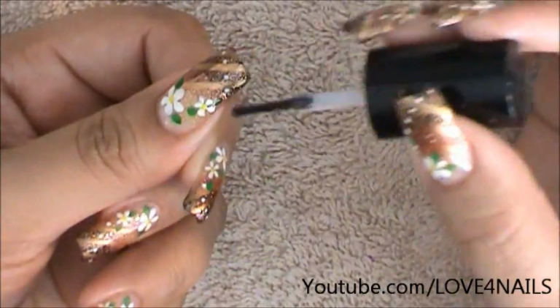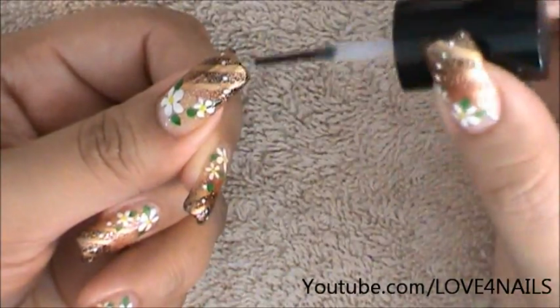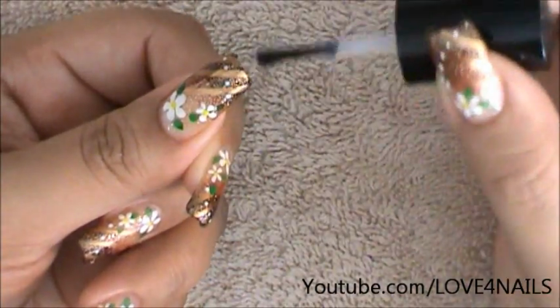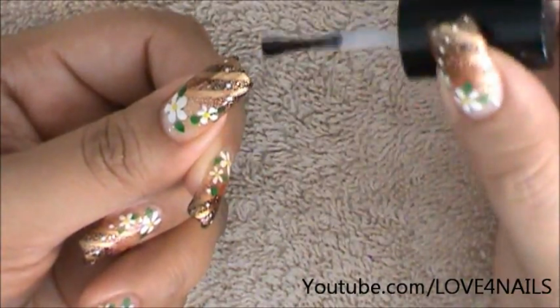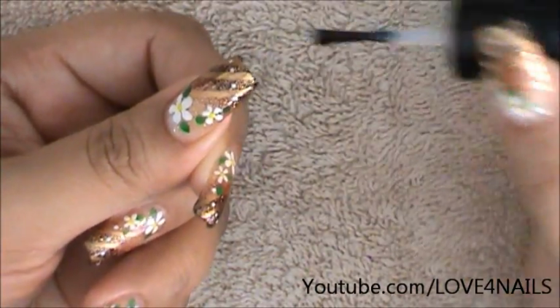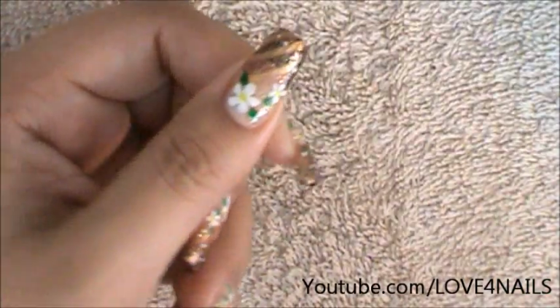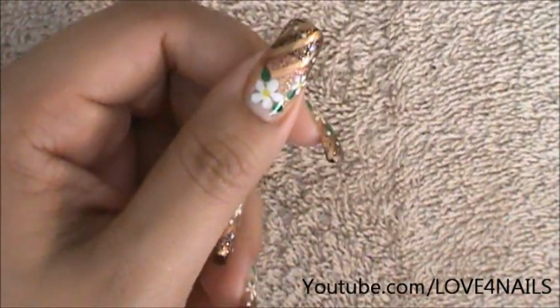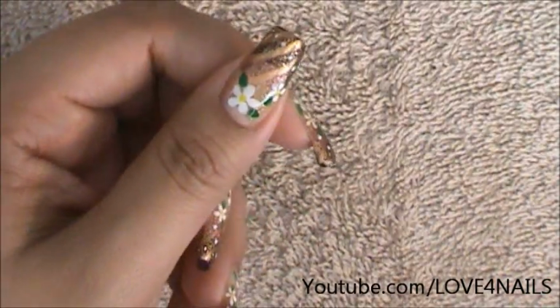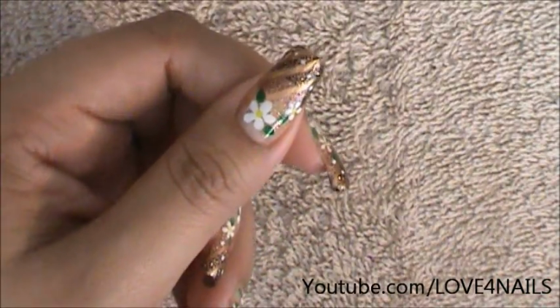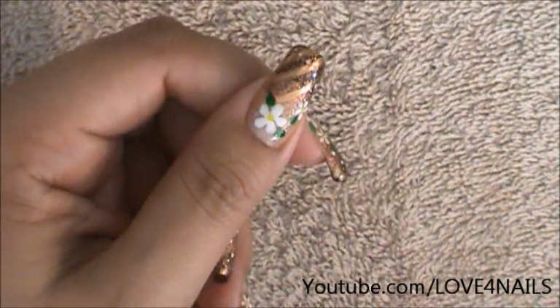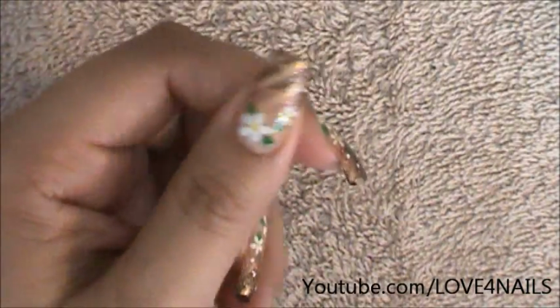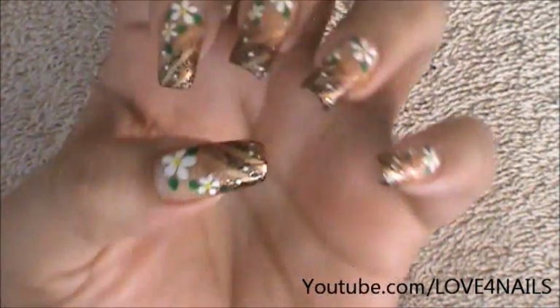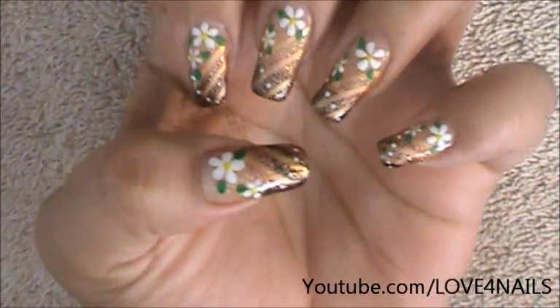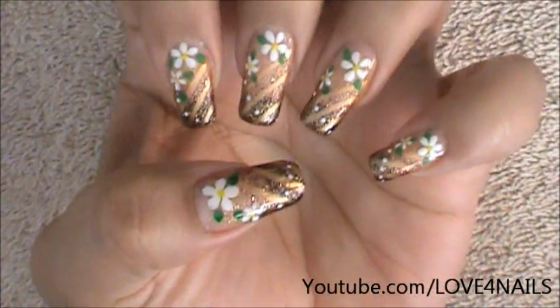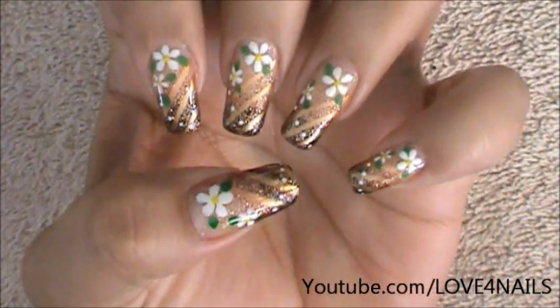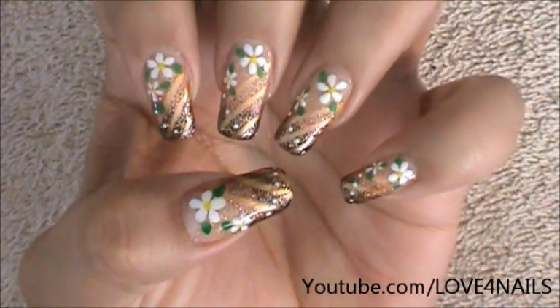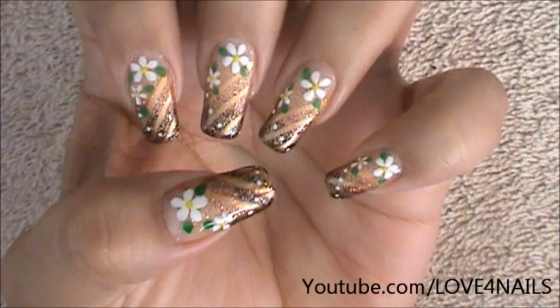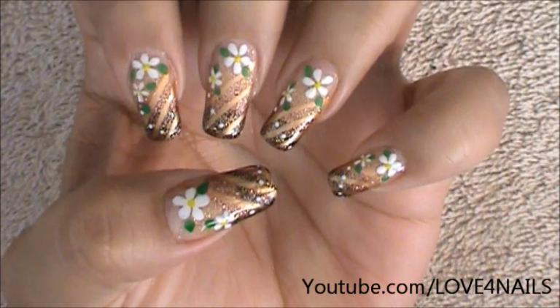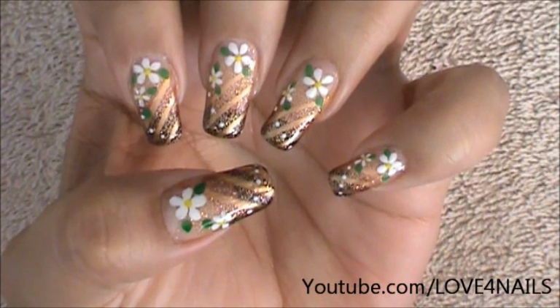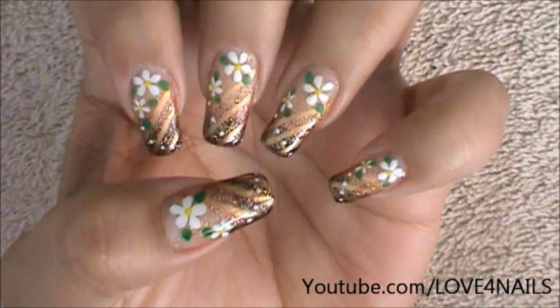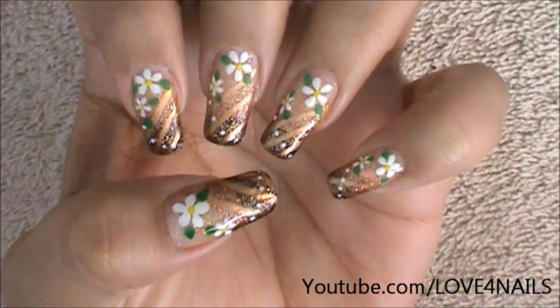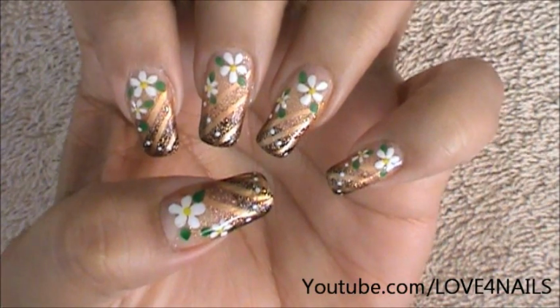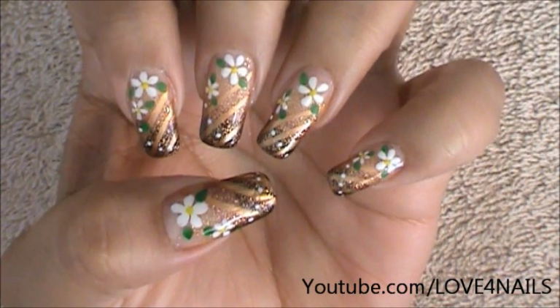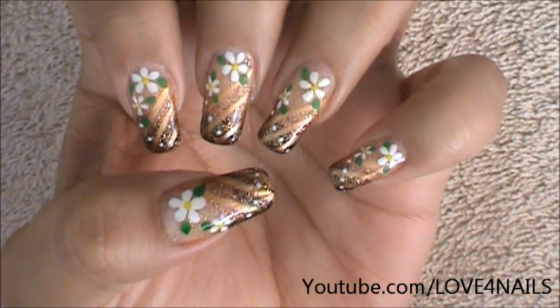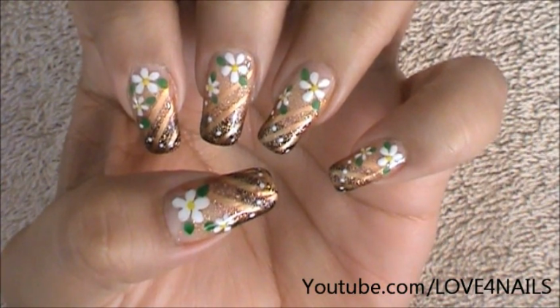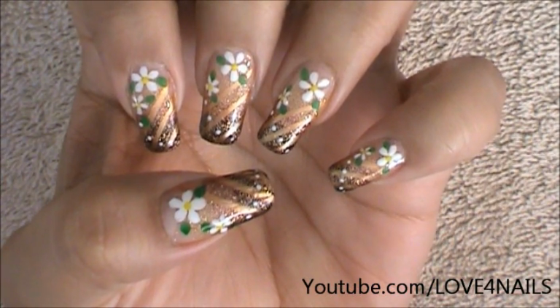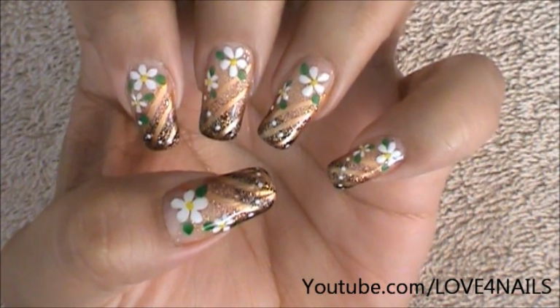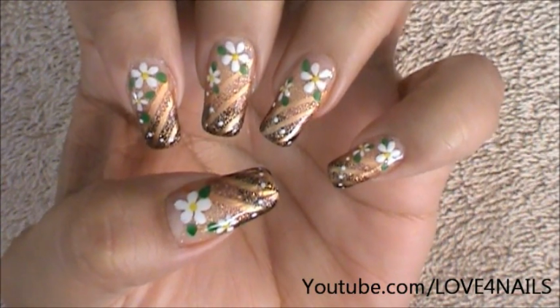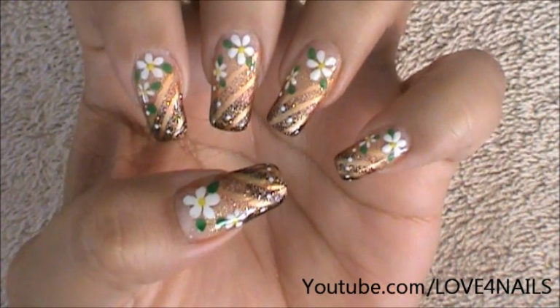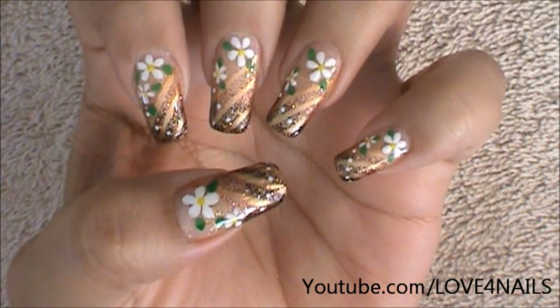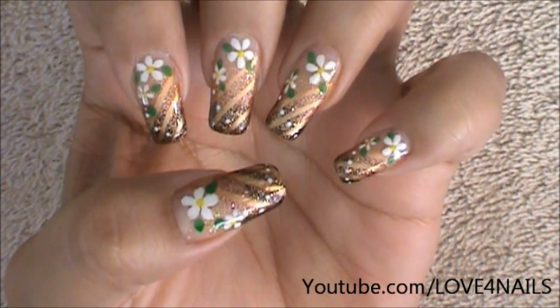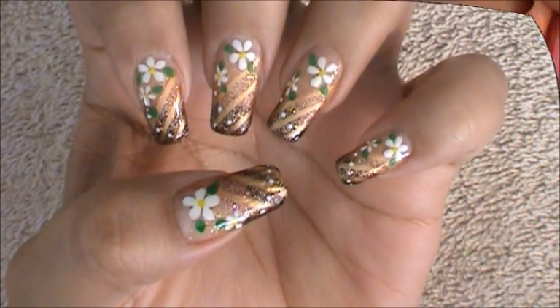And that's it. That's how you're going to get this nail art design done. I hope you guys like this design and try it out. Be safe and I'll see you next time. Bye.